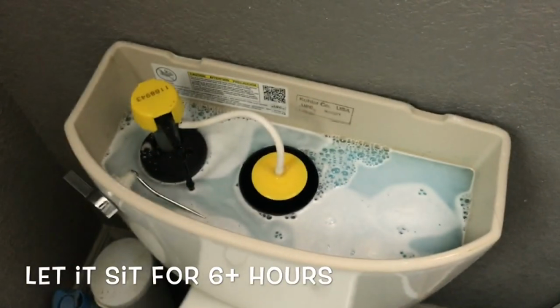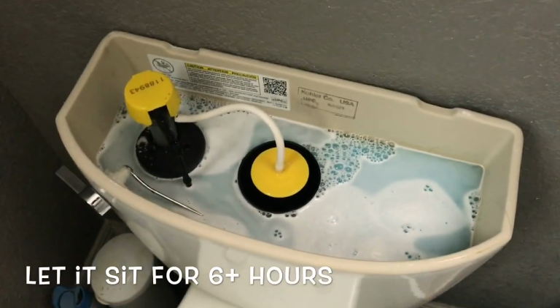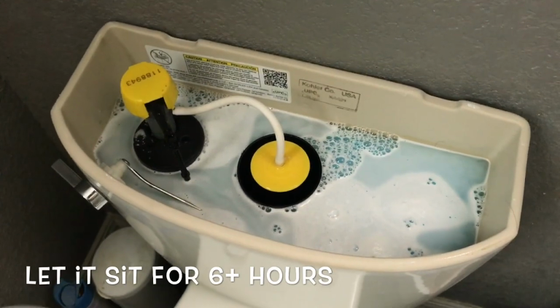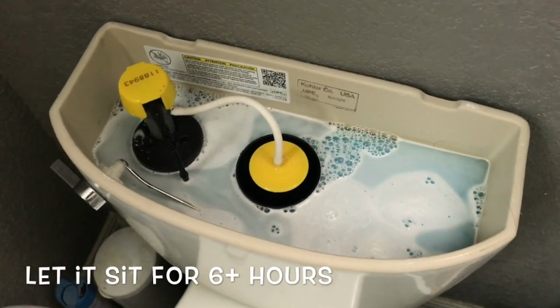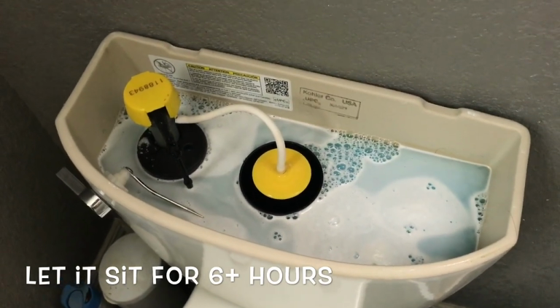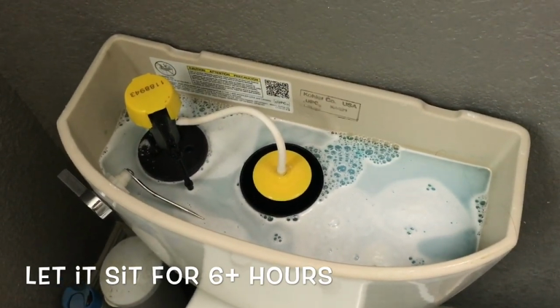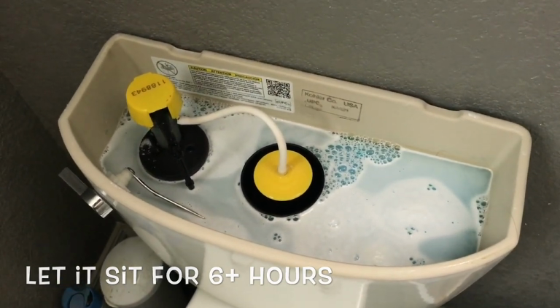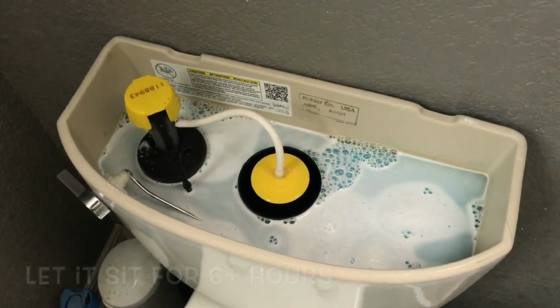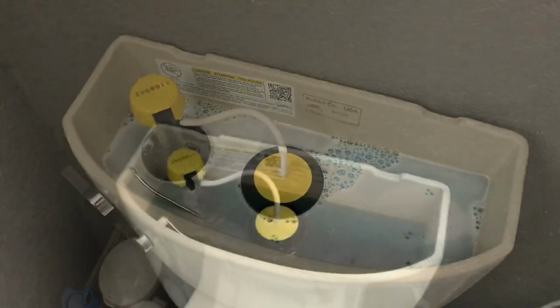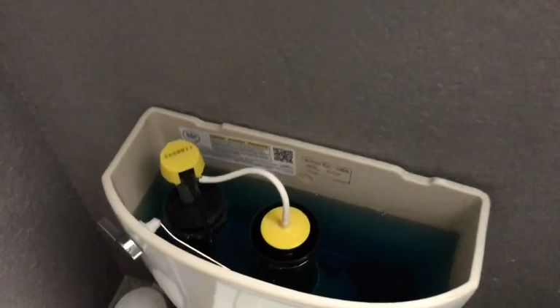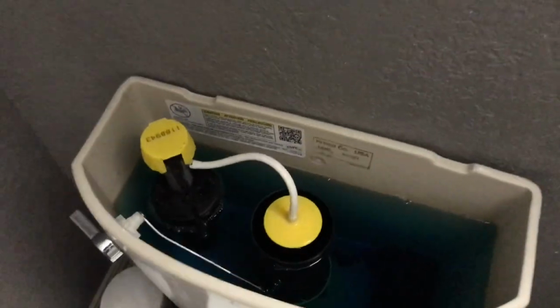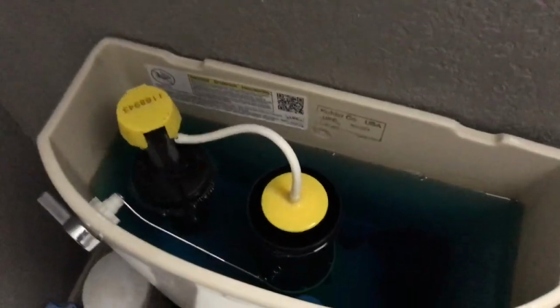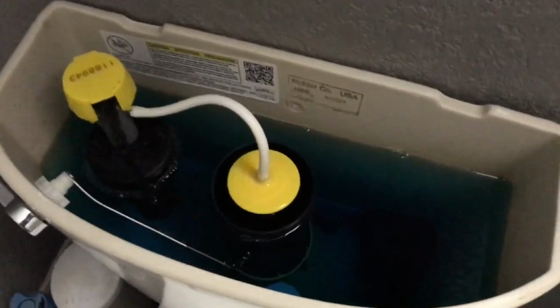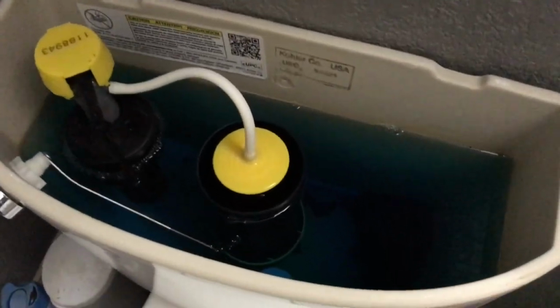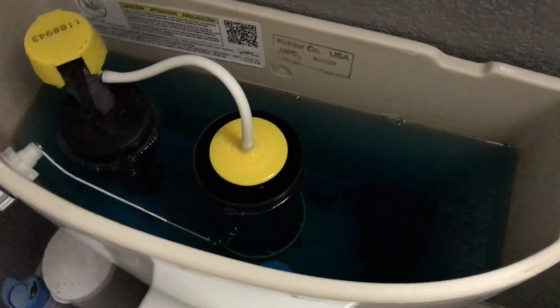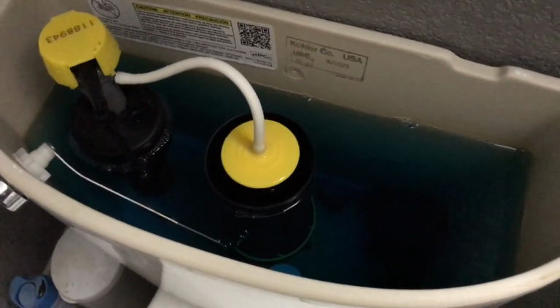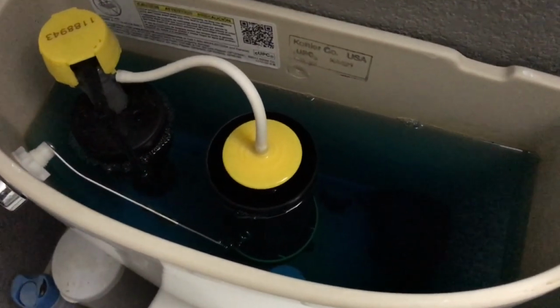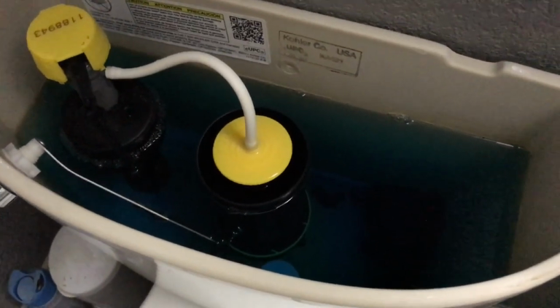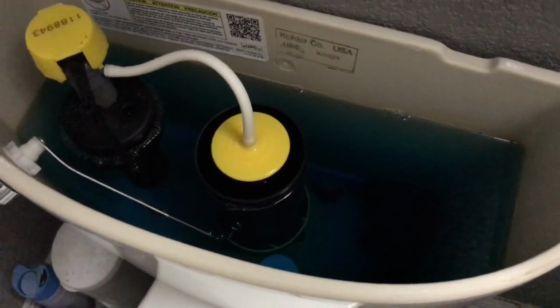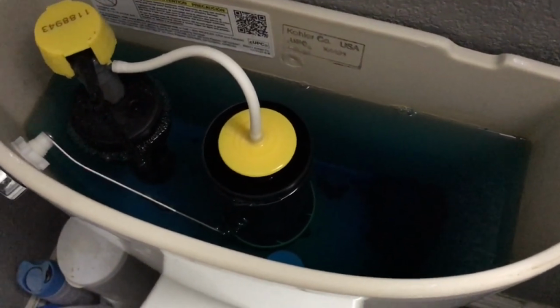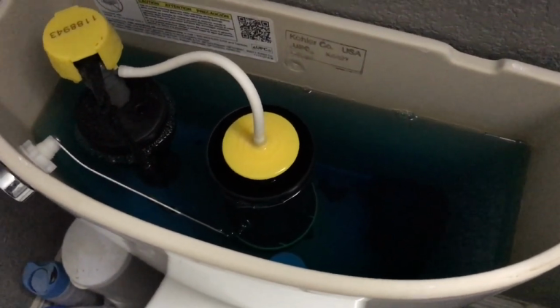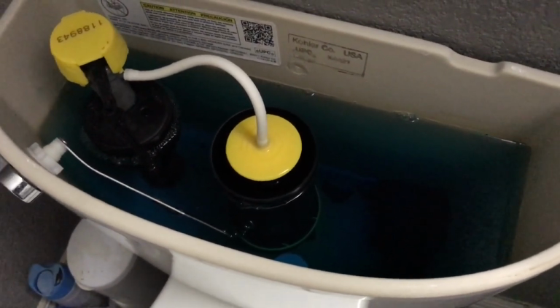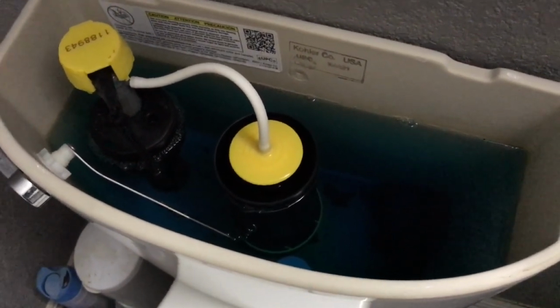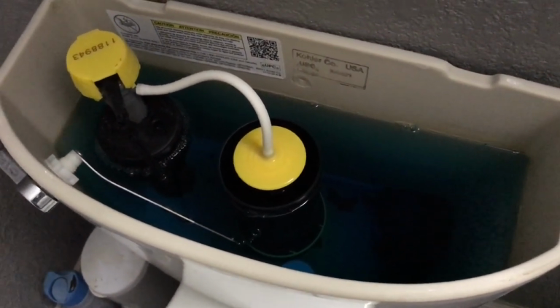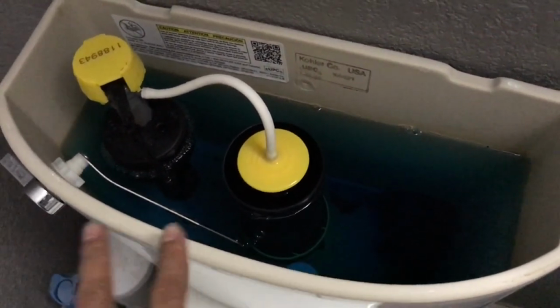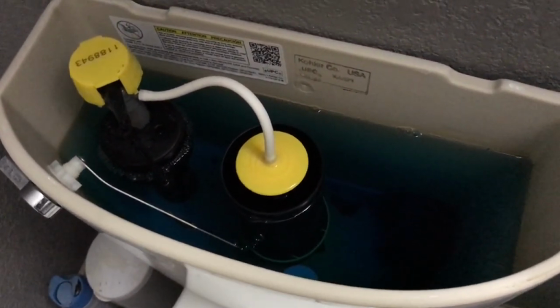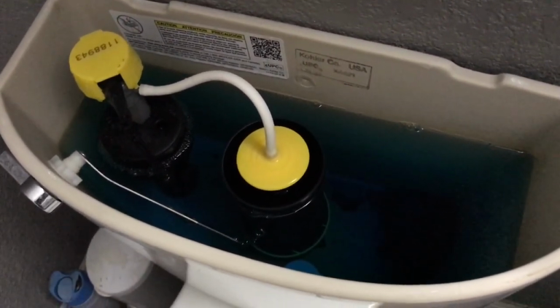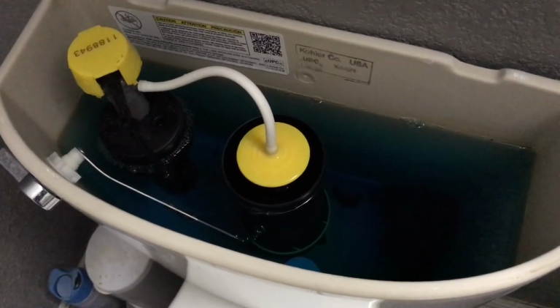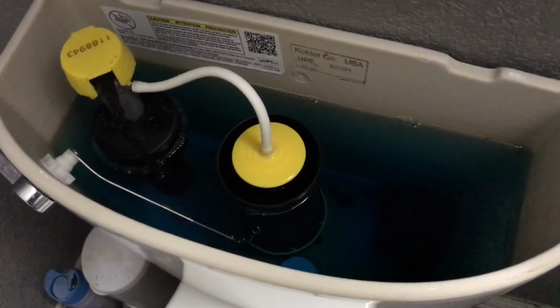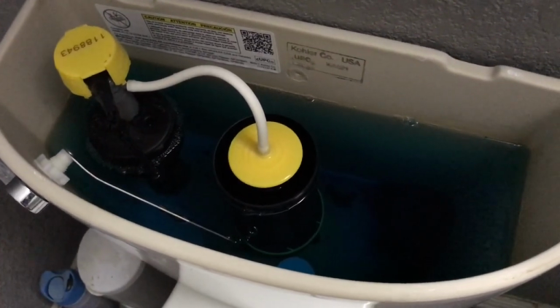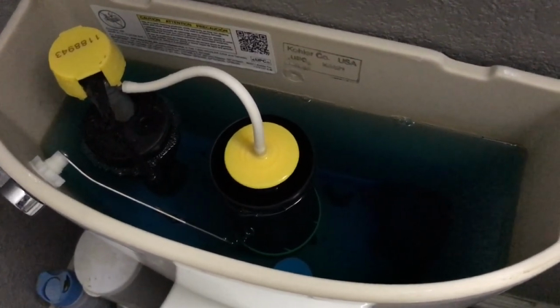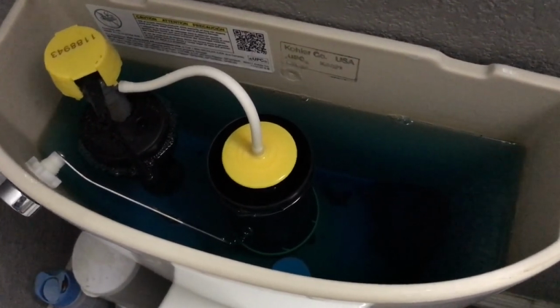Now we're gonna let it sit — I'll come back after work. Alright, I came home from work, but it looked like my brother already flushed it. He said that right here there's no foam or anything; it looked pretty much like normal water.